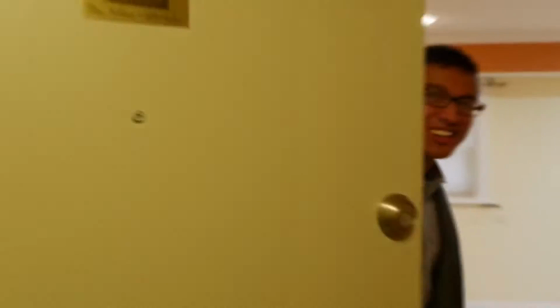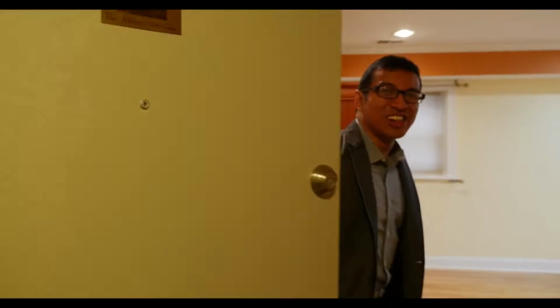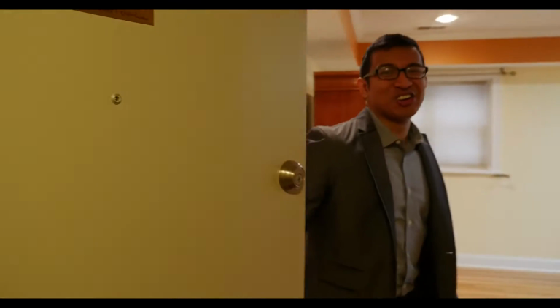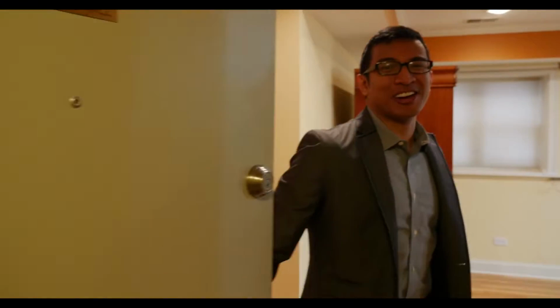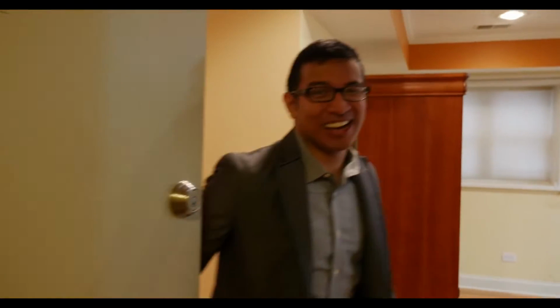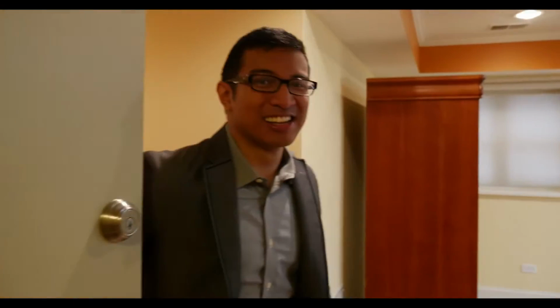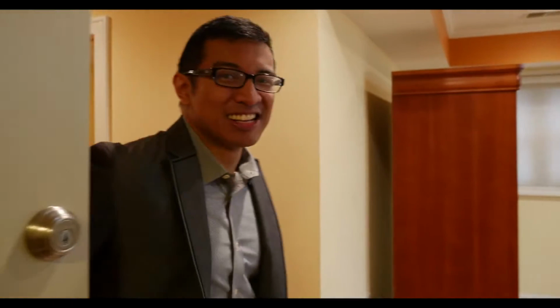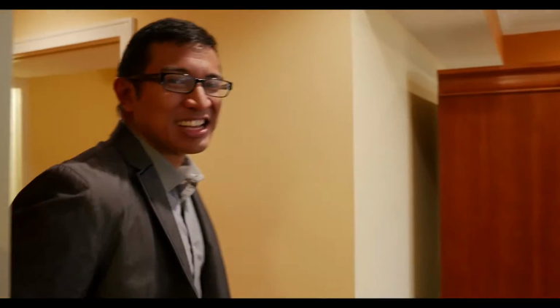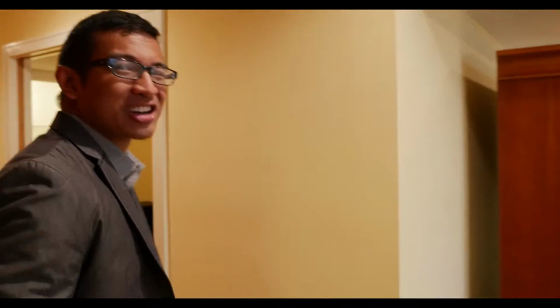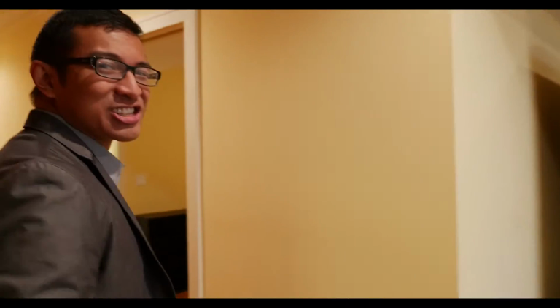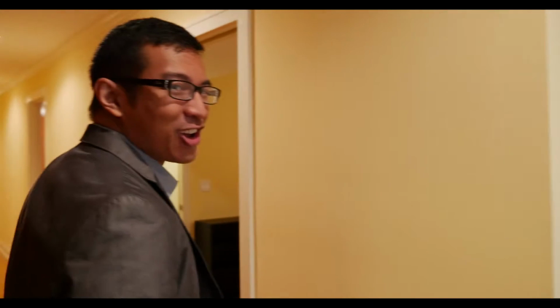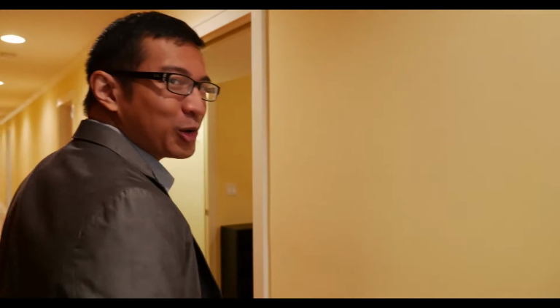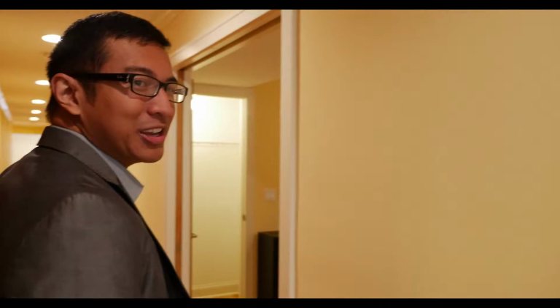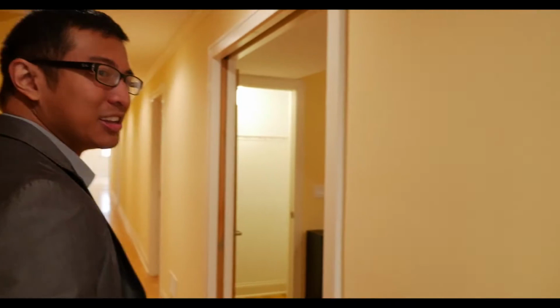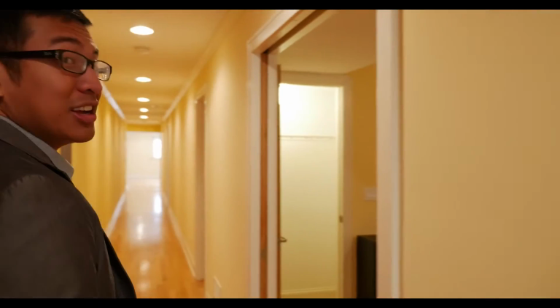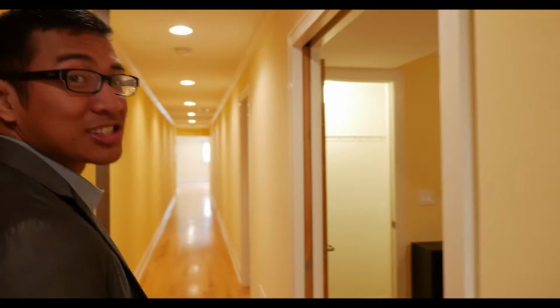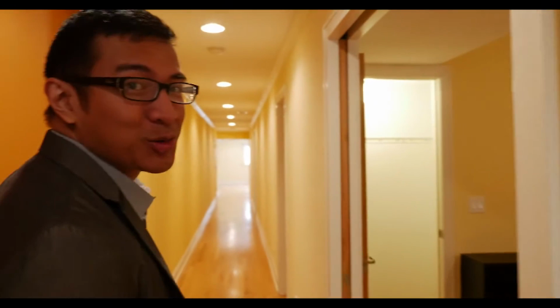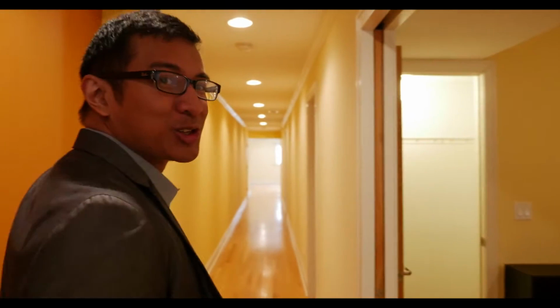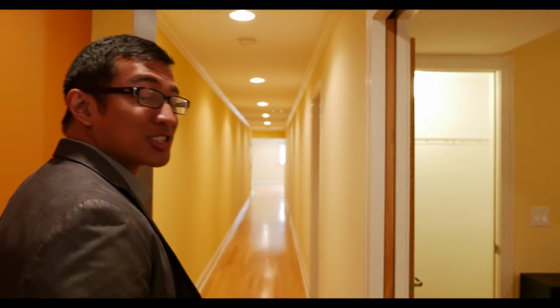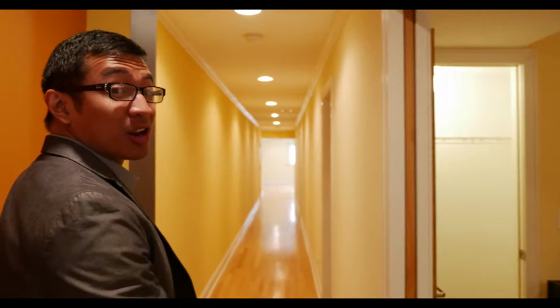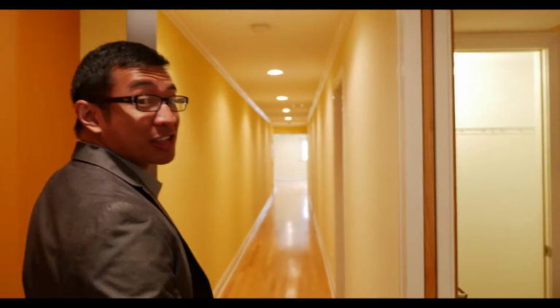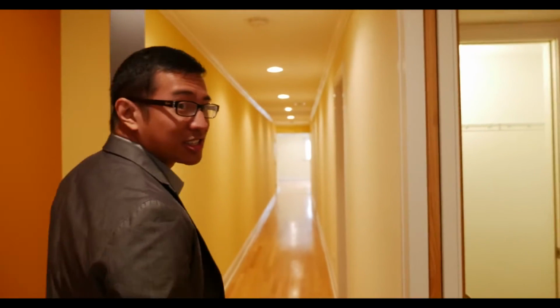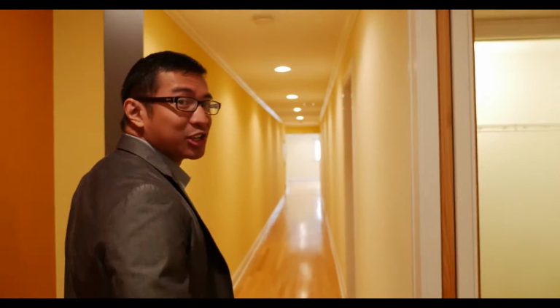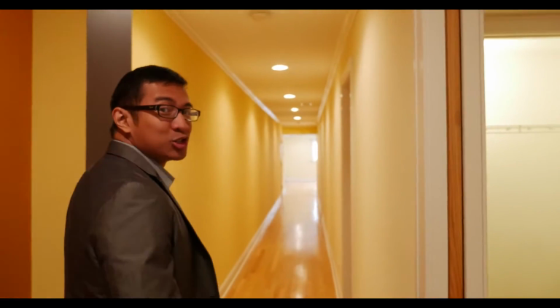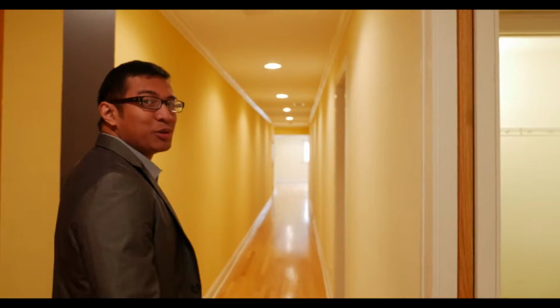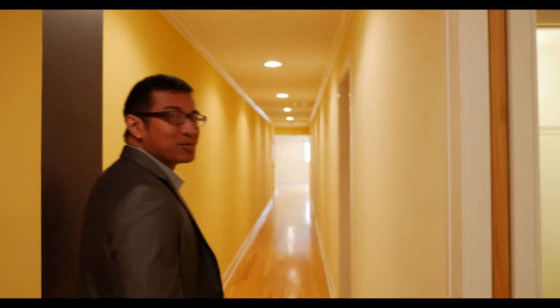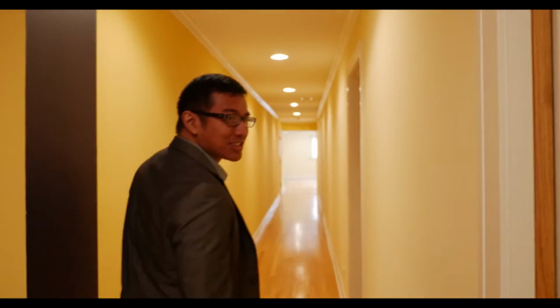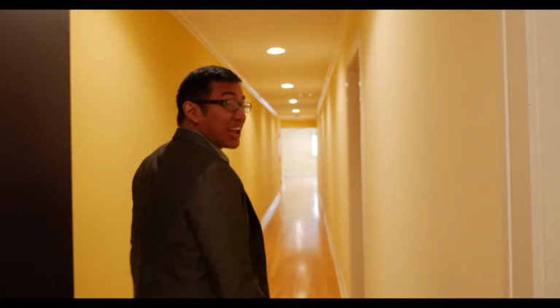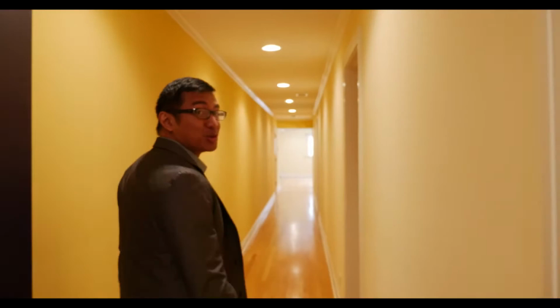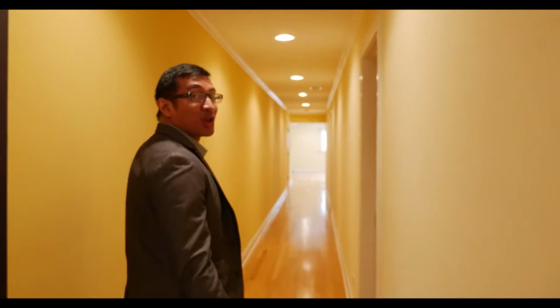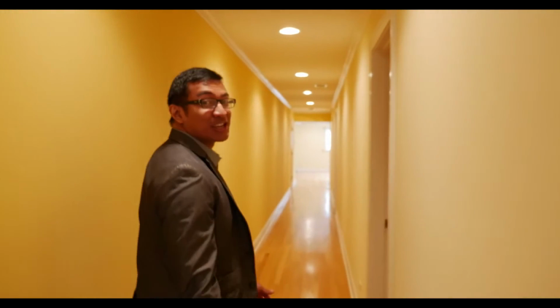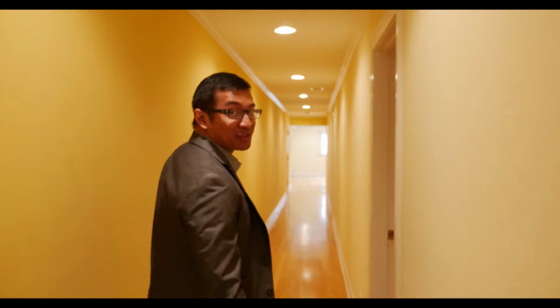Hello, come on inside. Take a walk down this grand hallway with me. This condo includes an office, two bedrooms, and two full updated bathrooms.